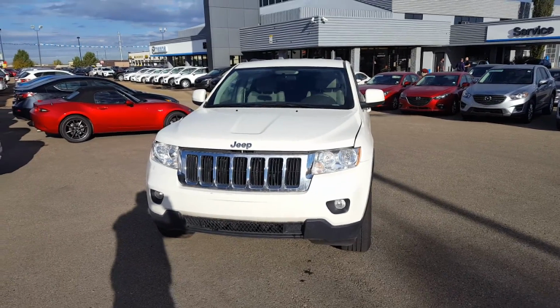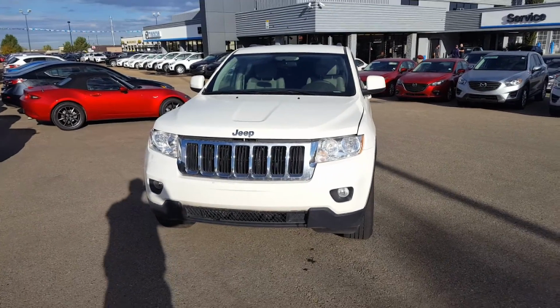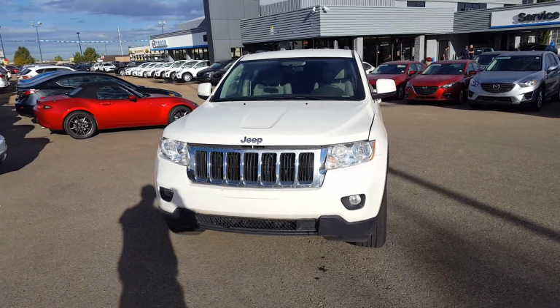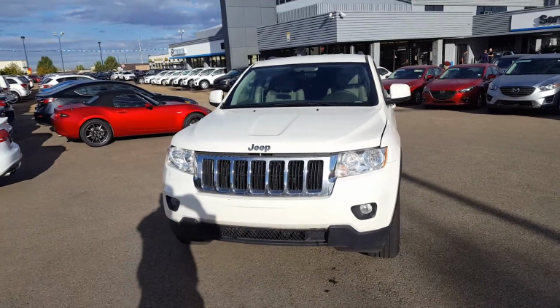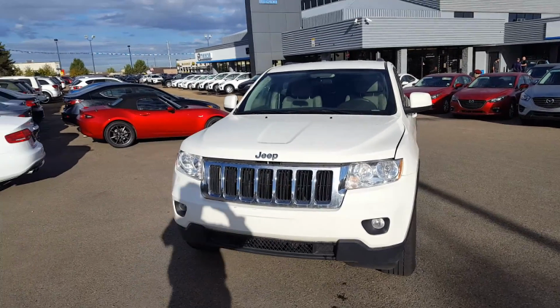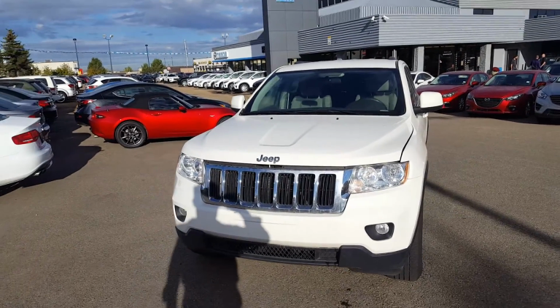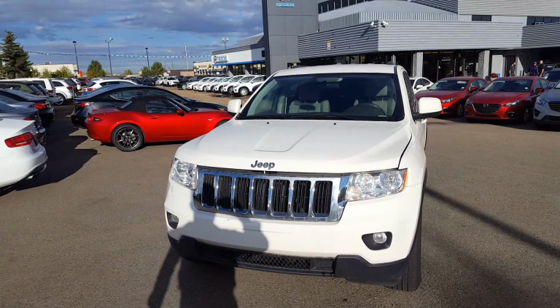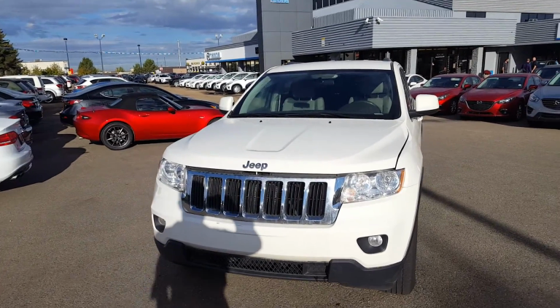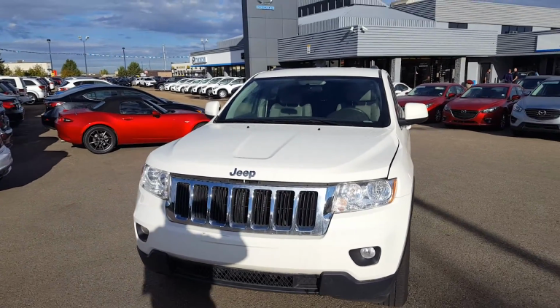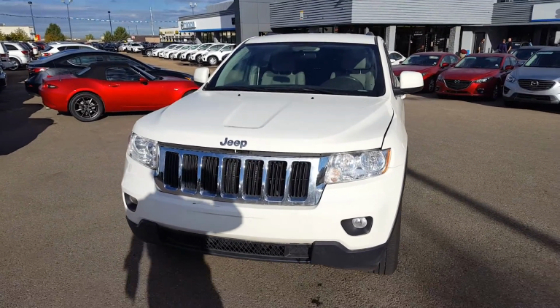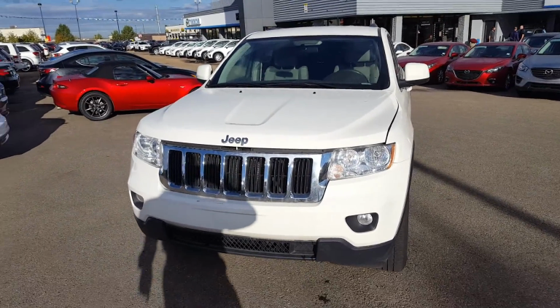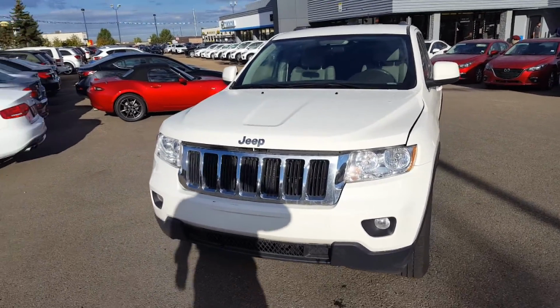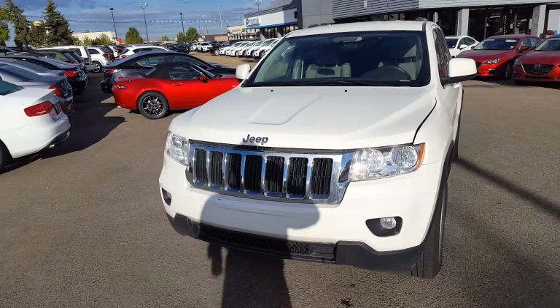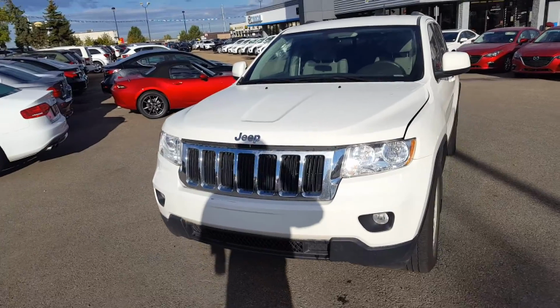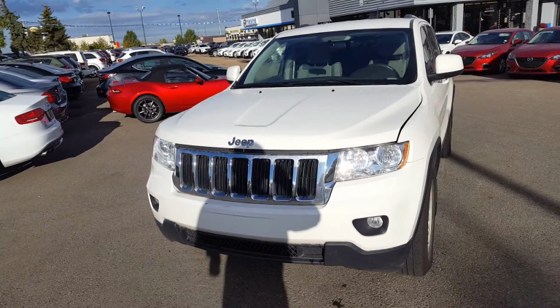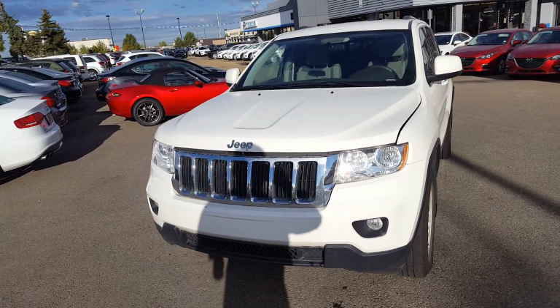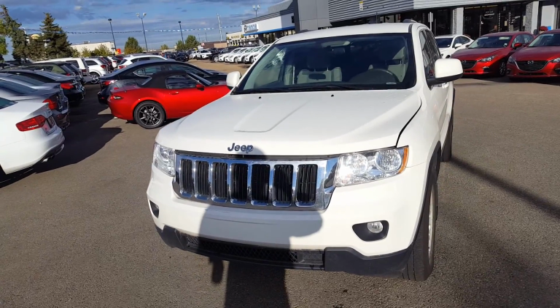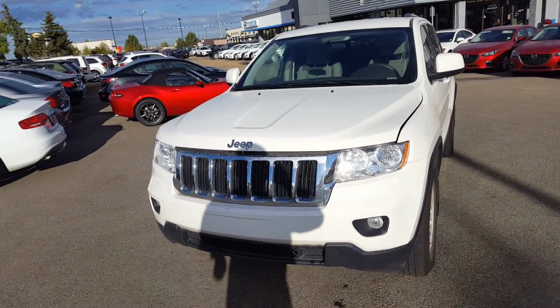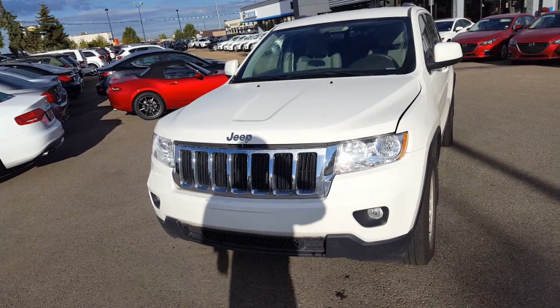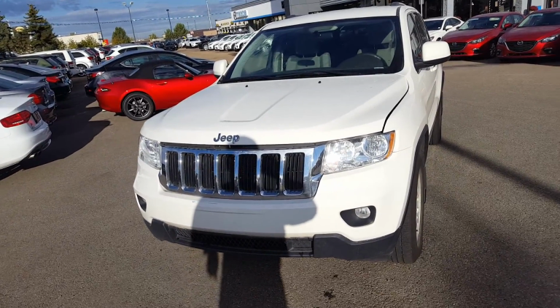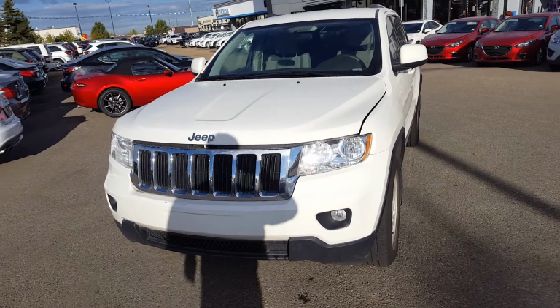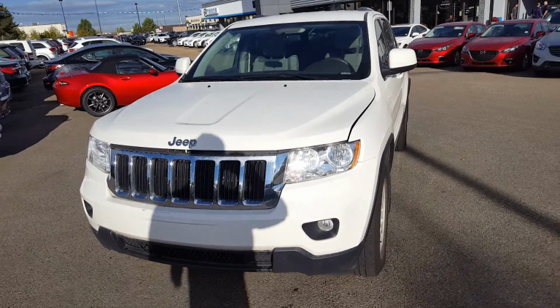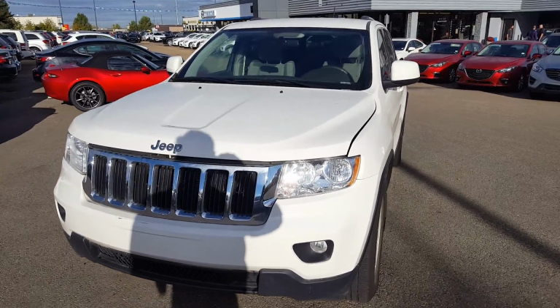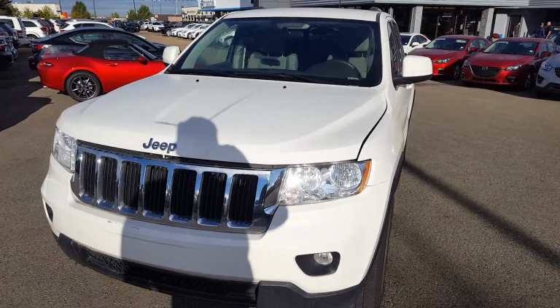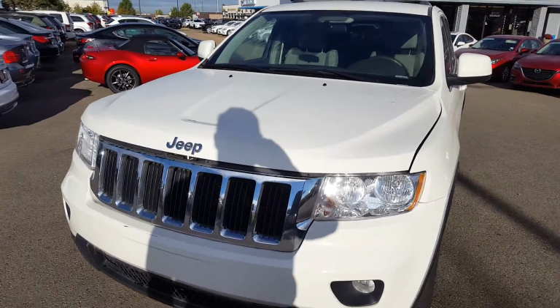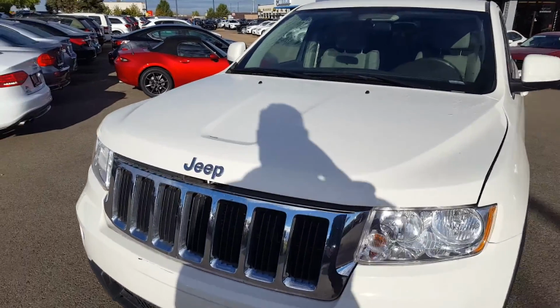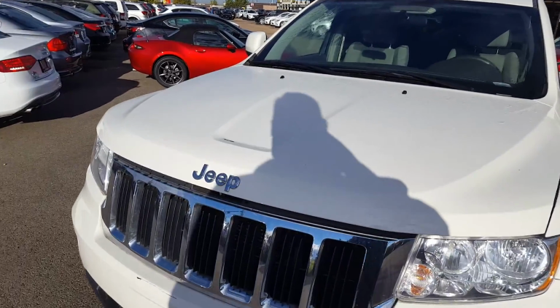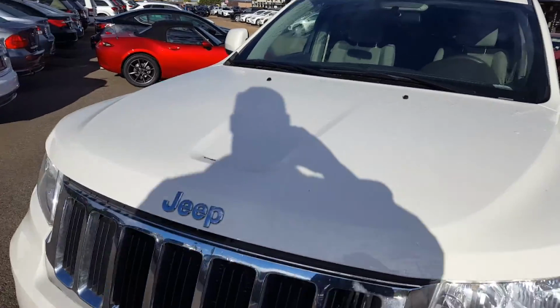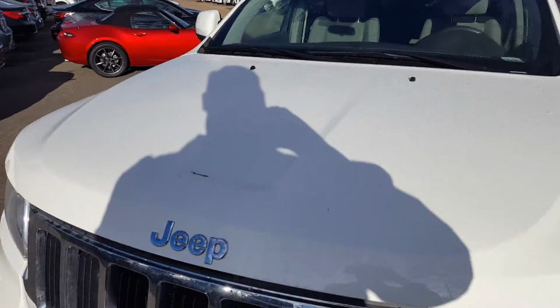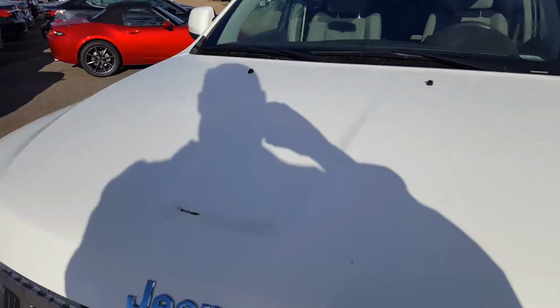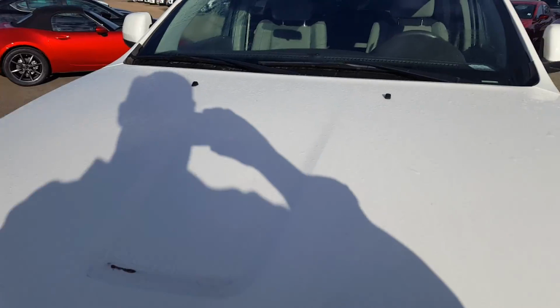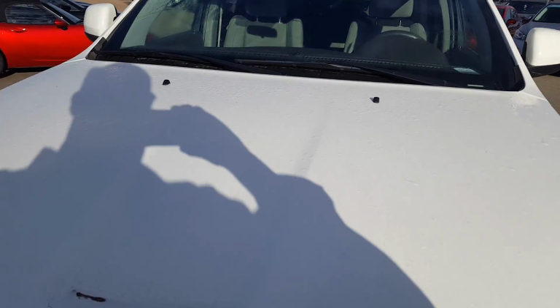Morning Chantal, Brad here from Park Credit. I just want to shoot you a quick video of the Jeep Grand Cherokee you're looking at here. This is her all cleaned up and ready to go.